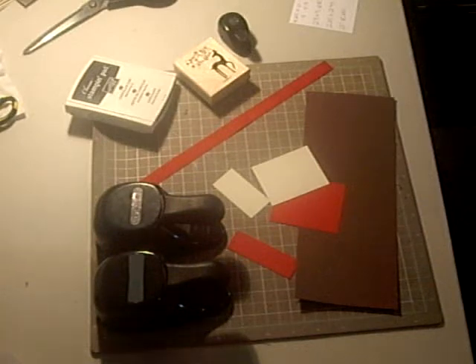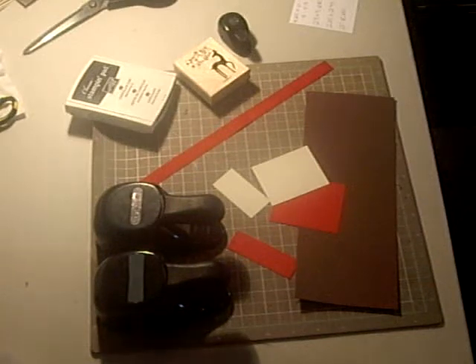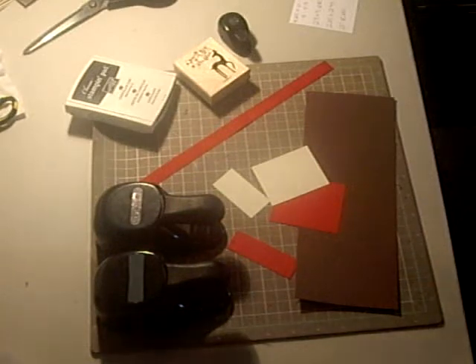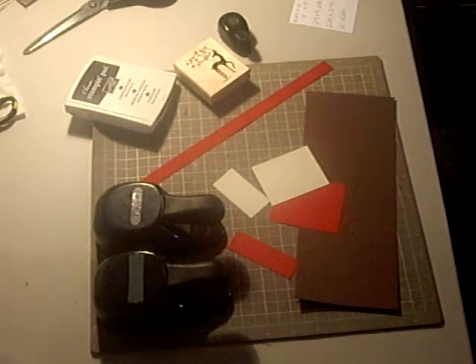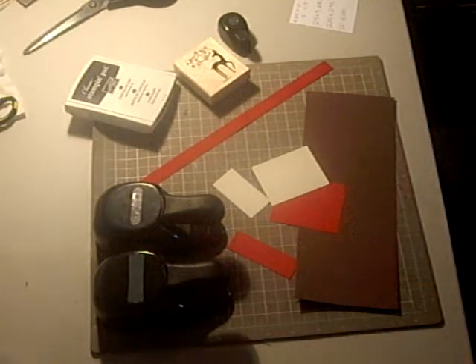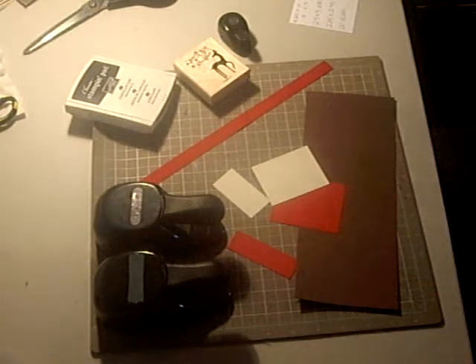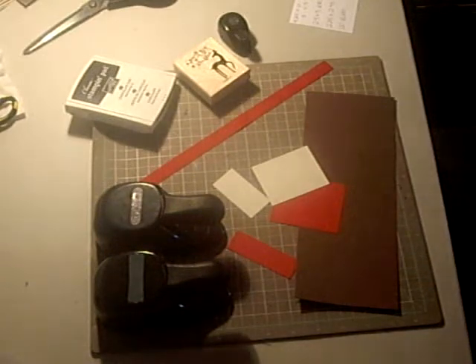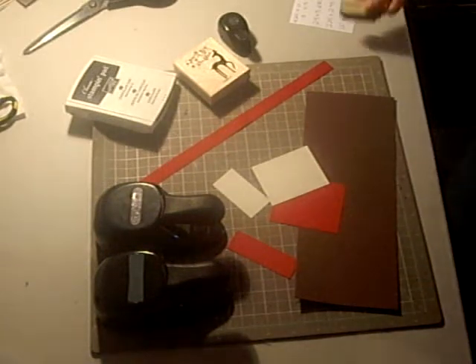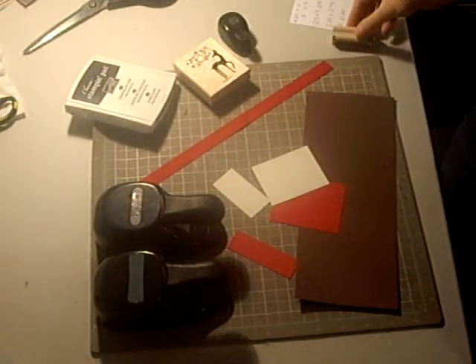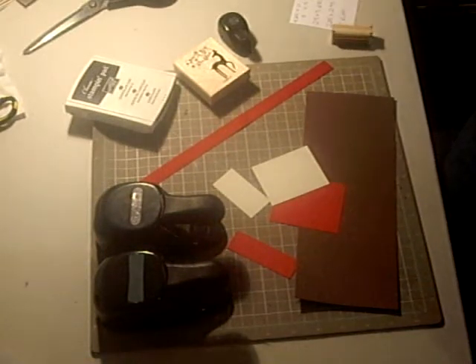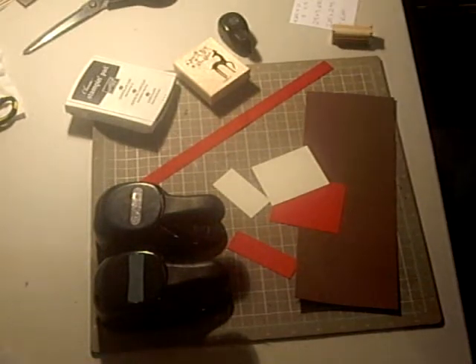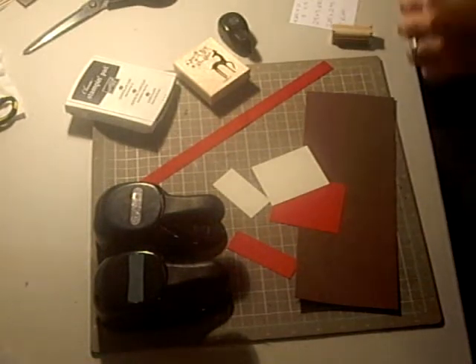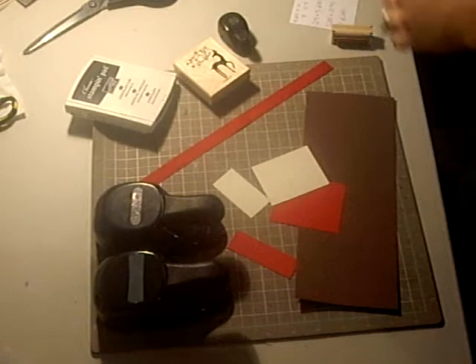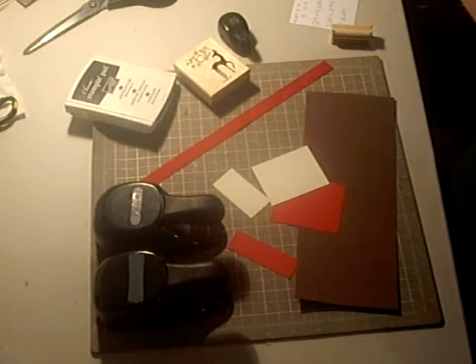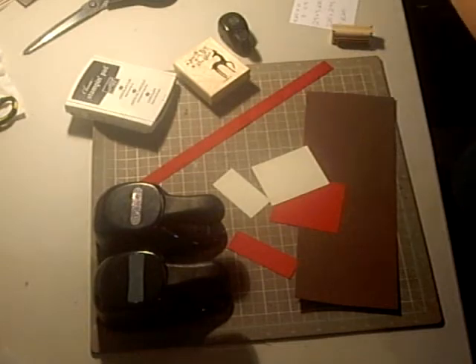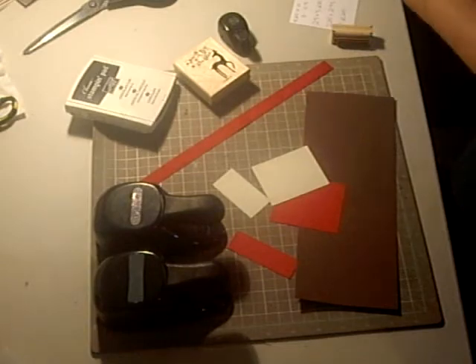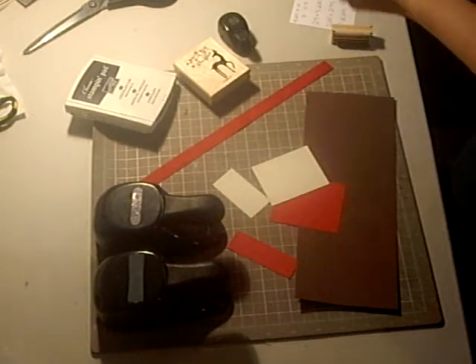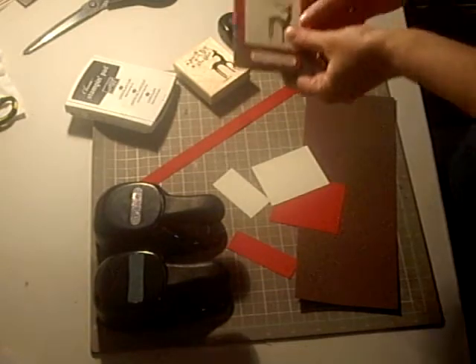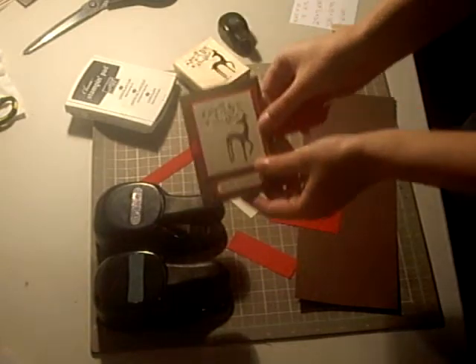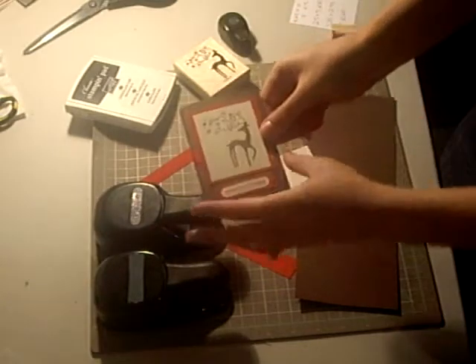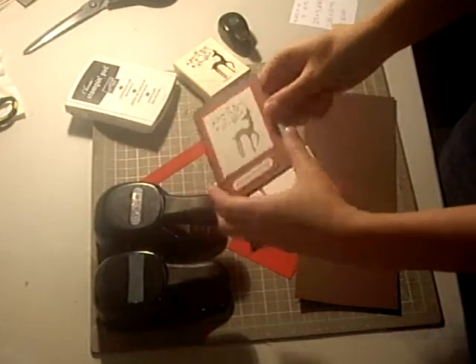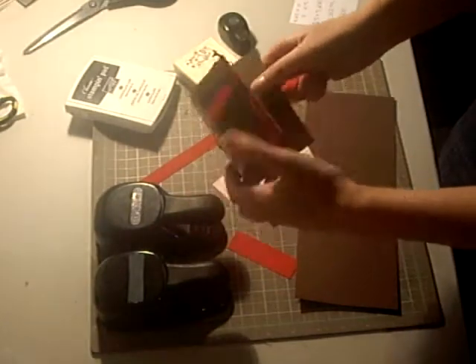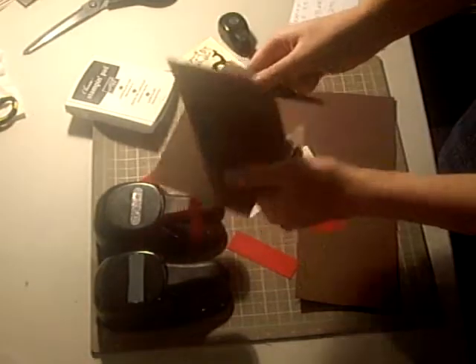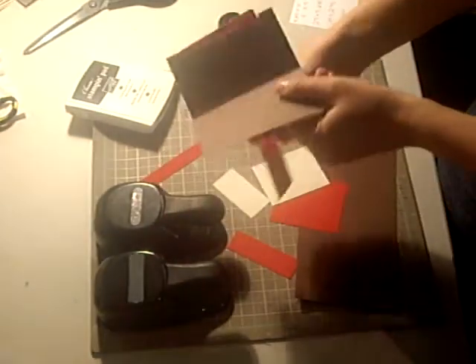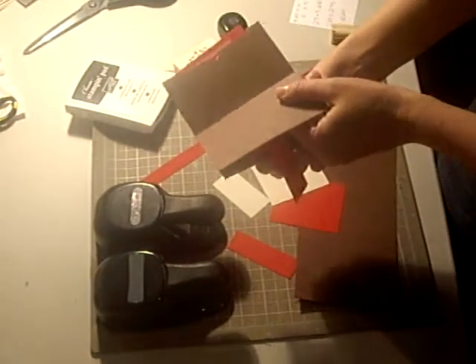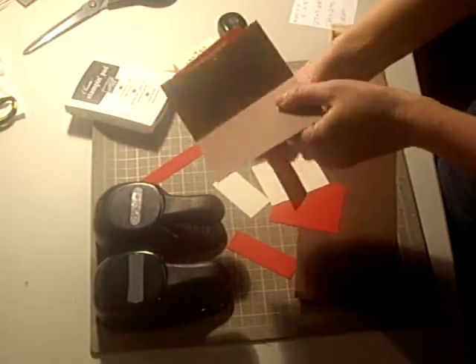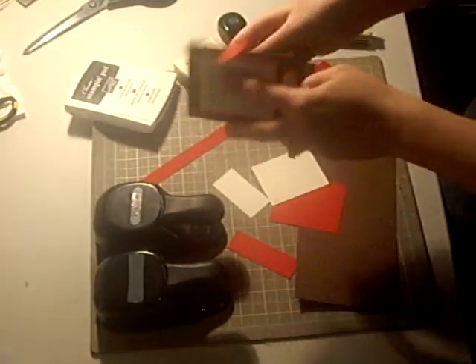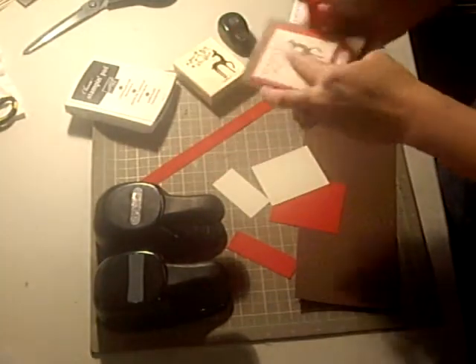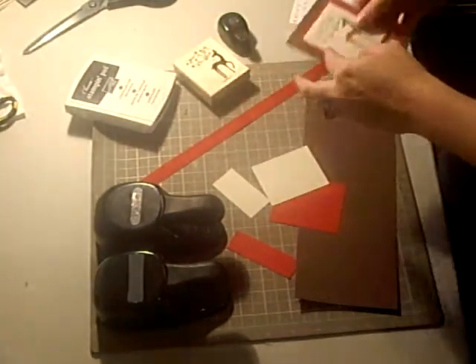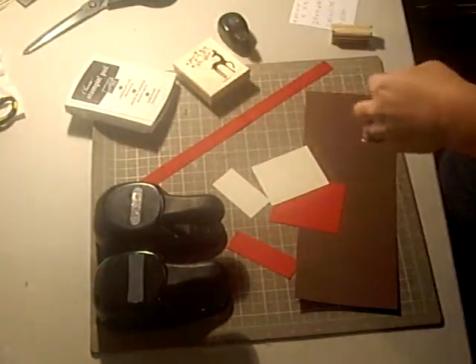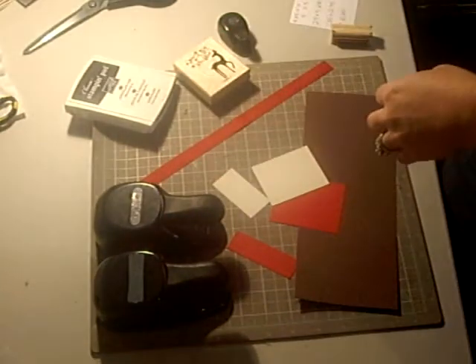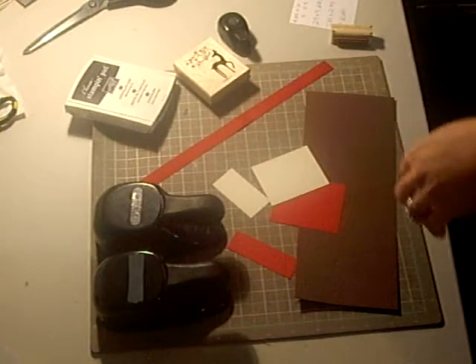Good afternoon, stampers. Today I'm going to show you how to make a really cute little gift card holder featuring the Dasher stamp set.